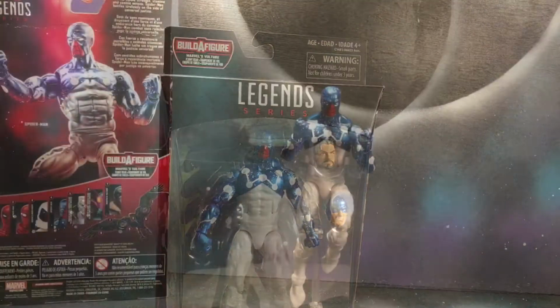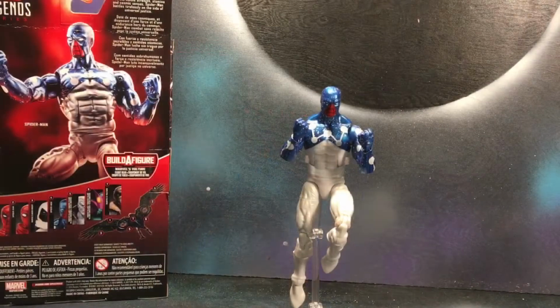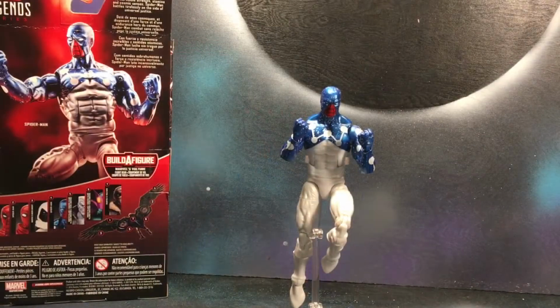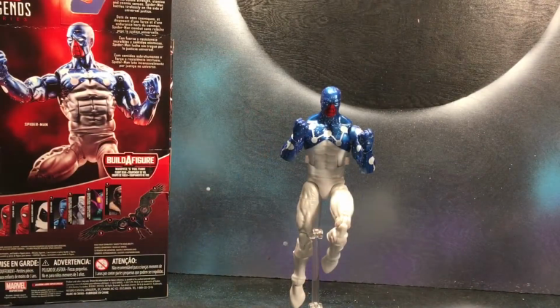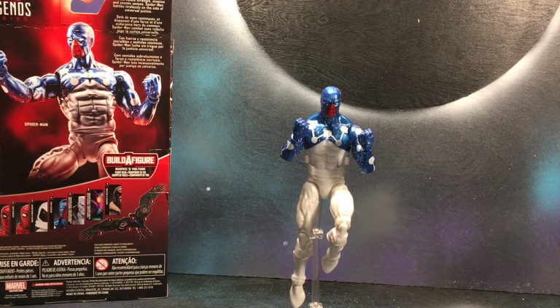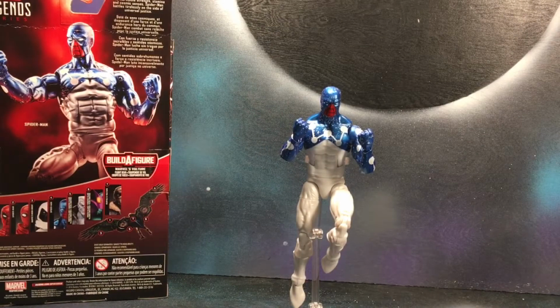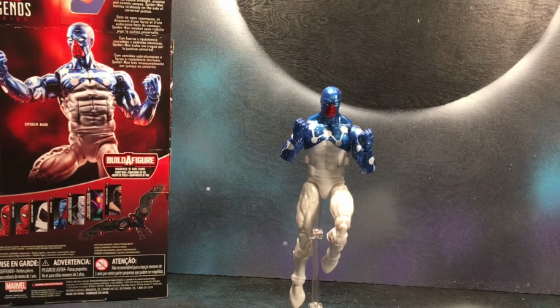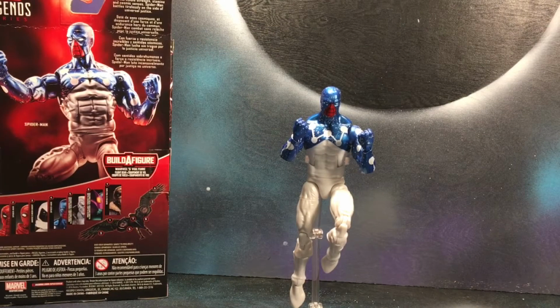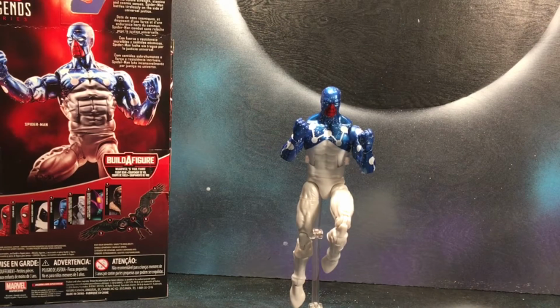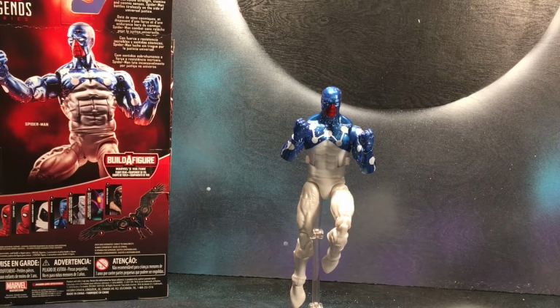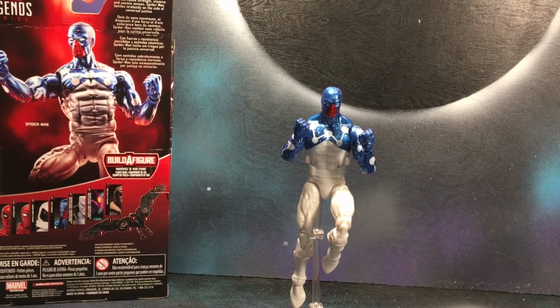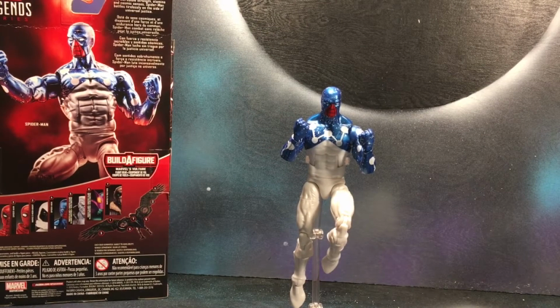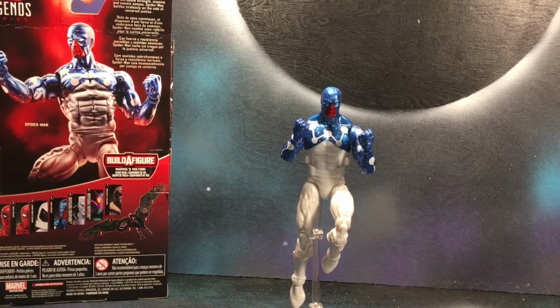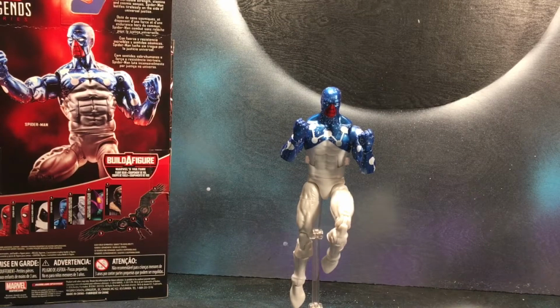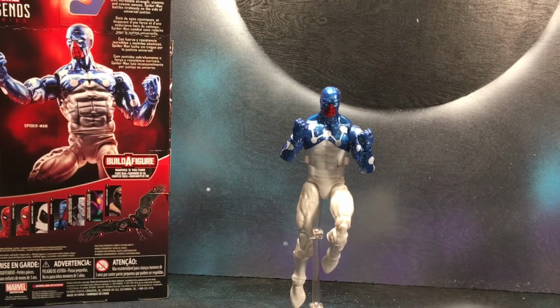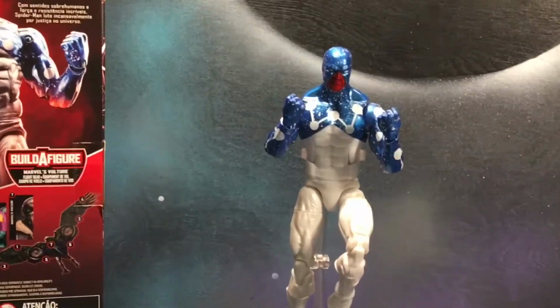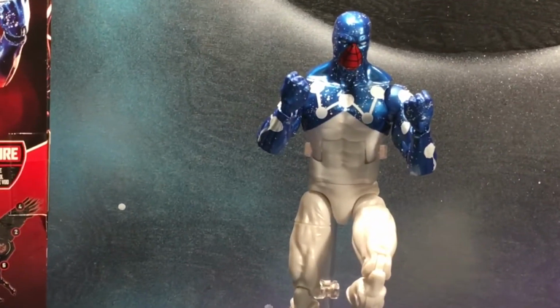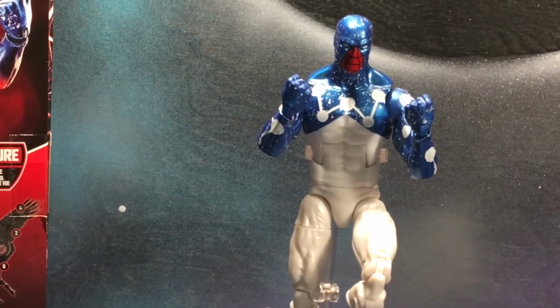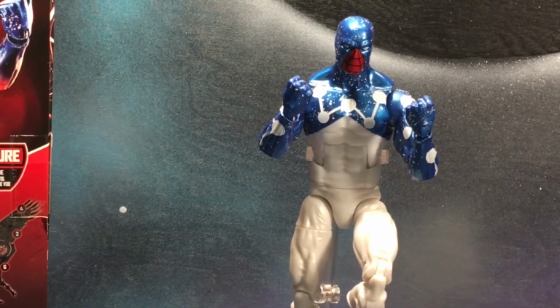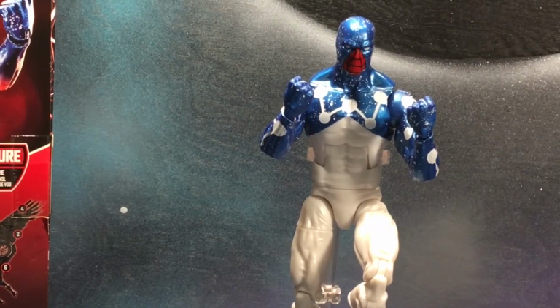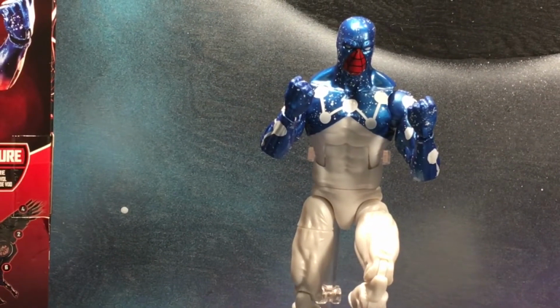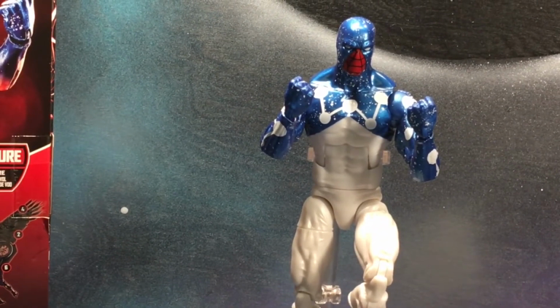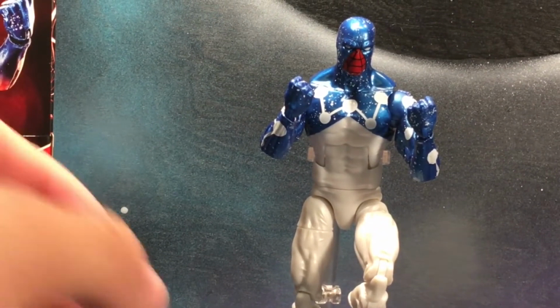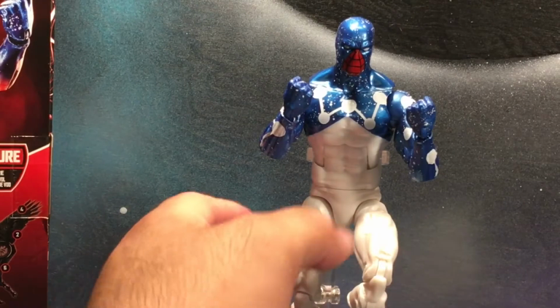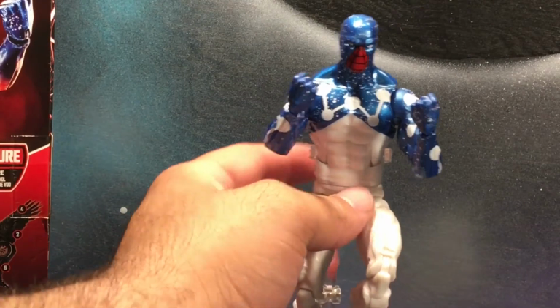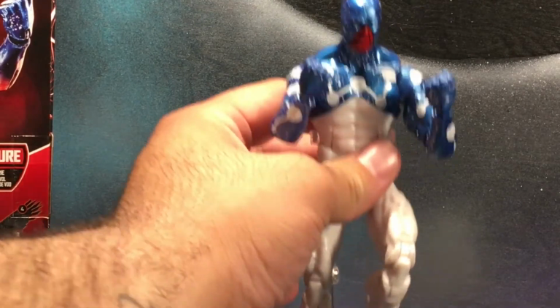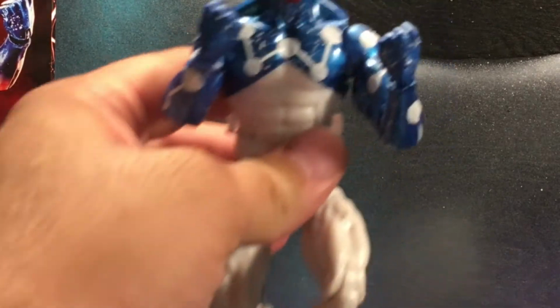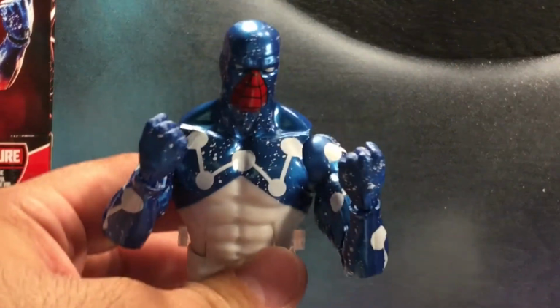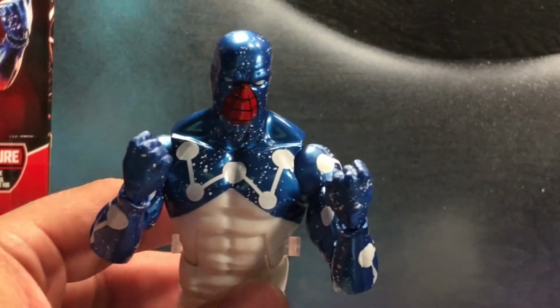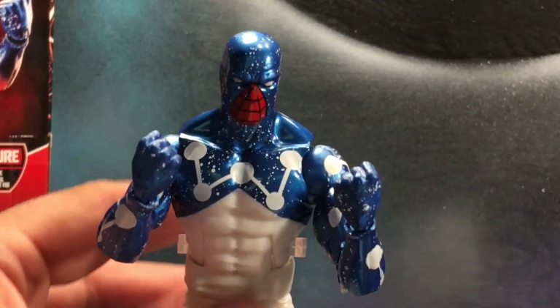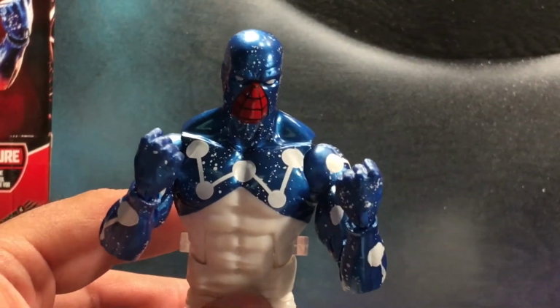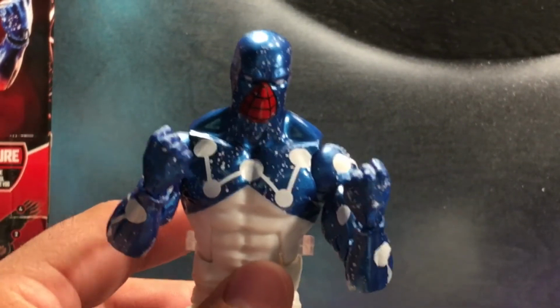So let's go ahead and crack them open. We got Cosmic Spidey out of the packaging, and I do gotta say this figure is amazing. I really do like it — look at the detail on this guy, looks awesome. The paint is incredible.